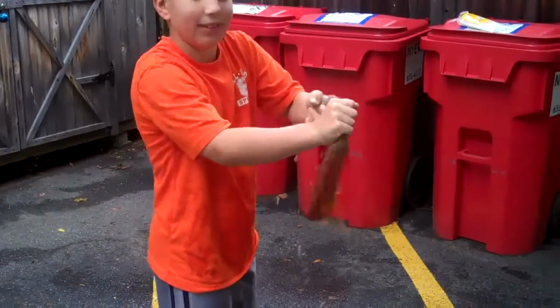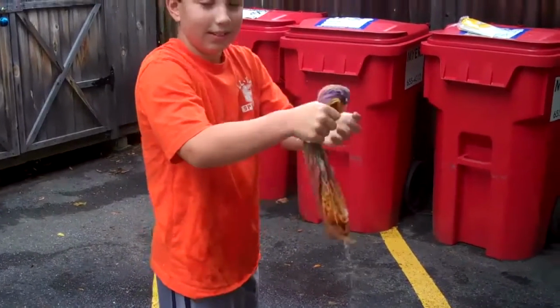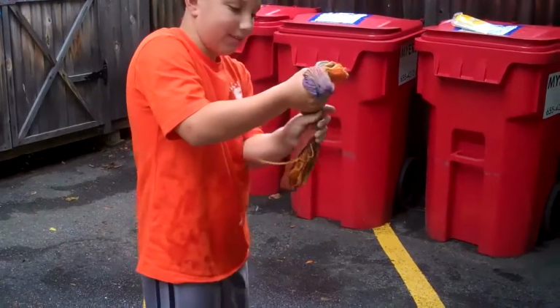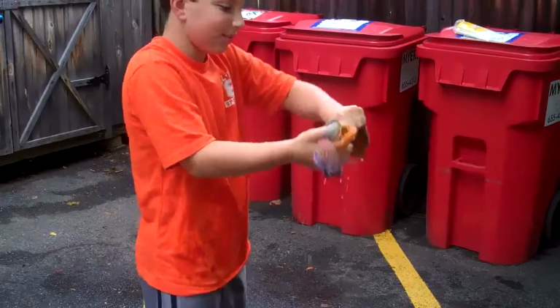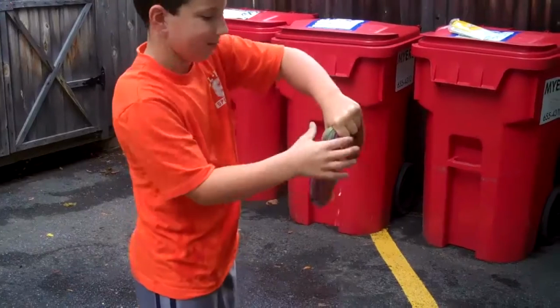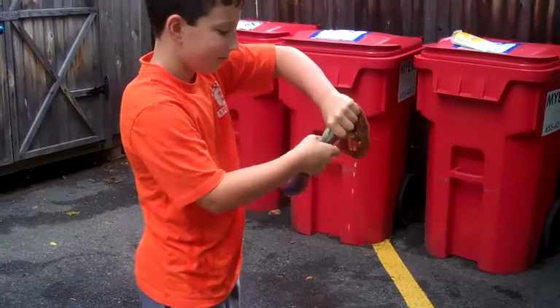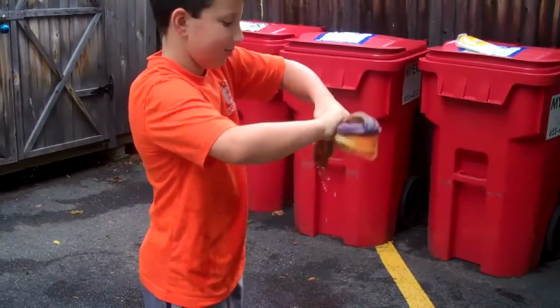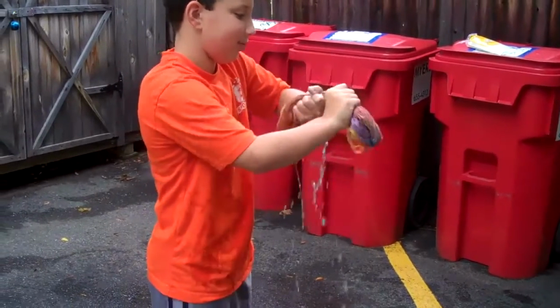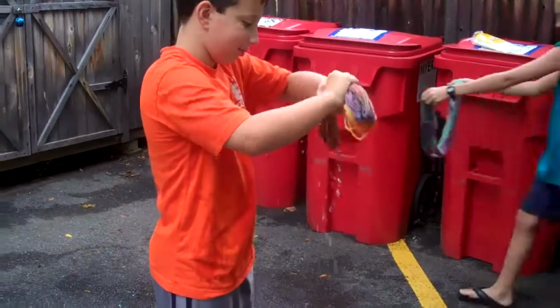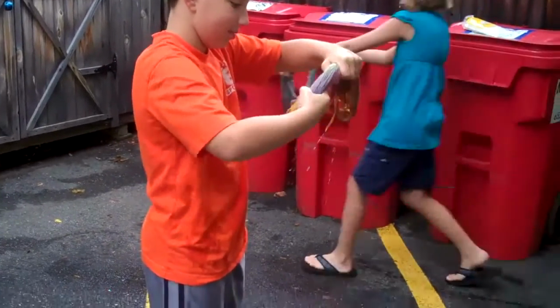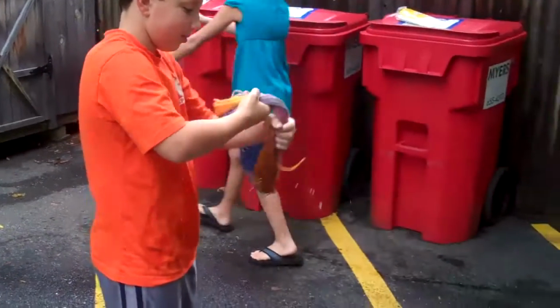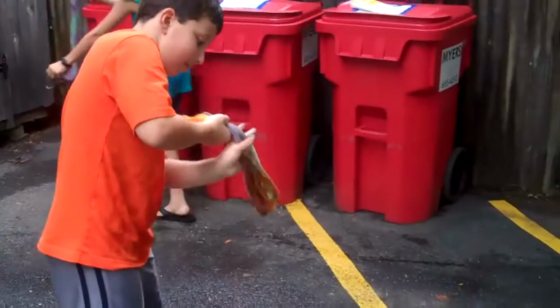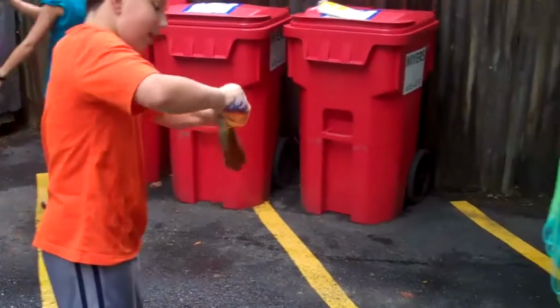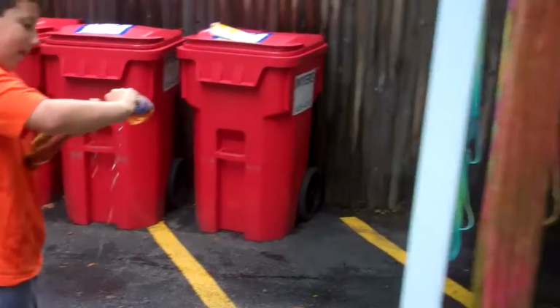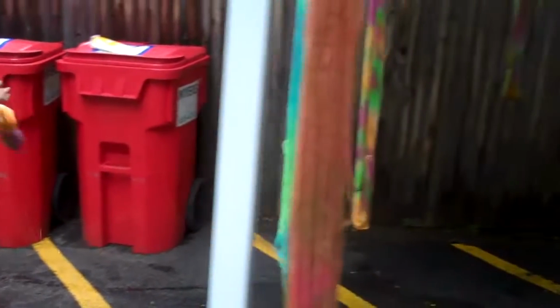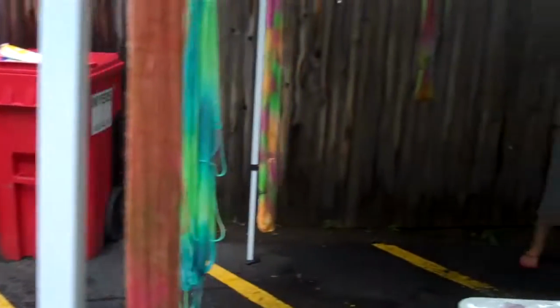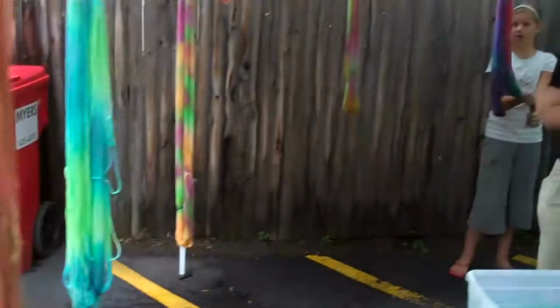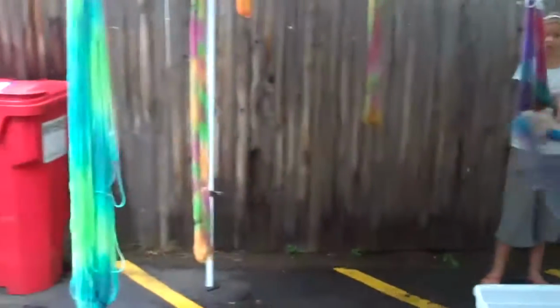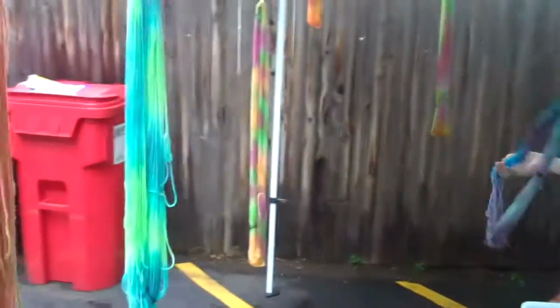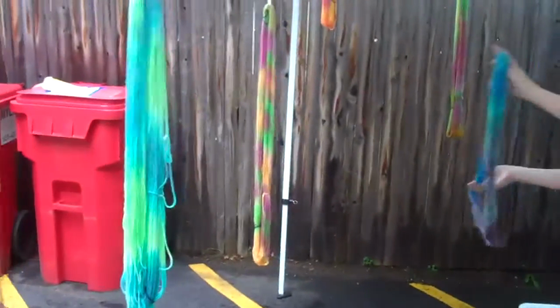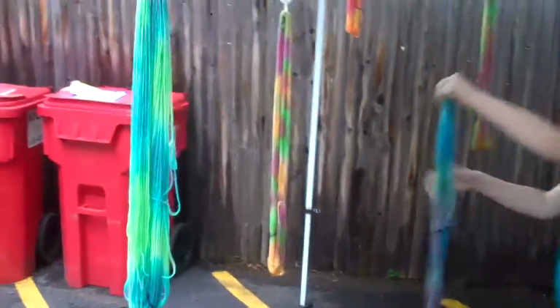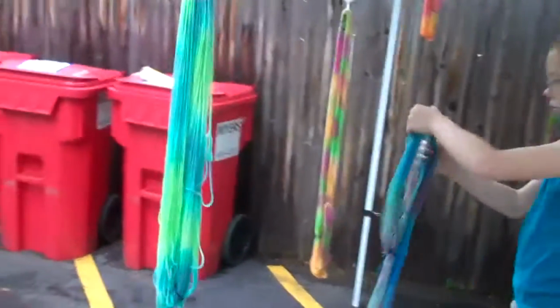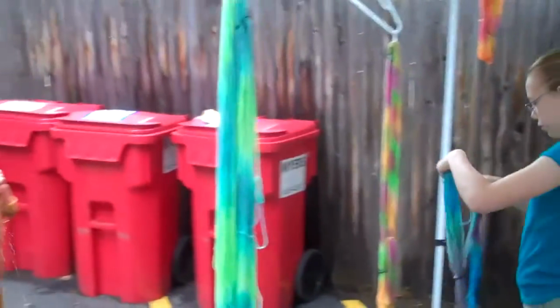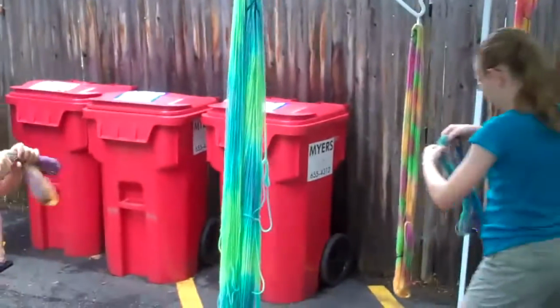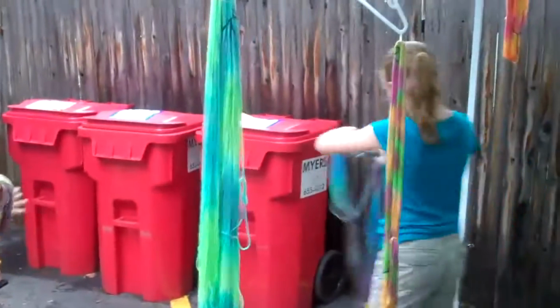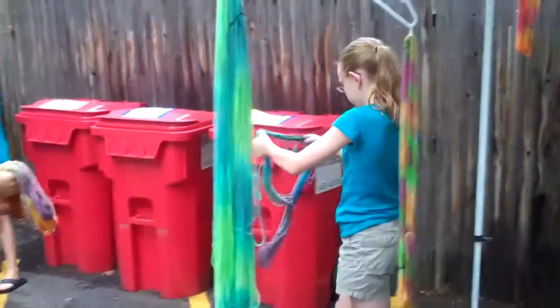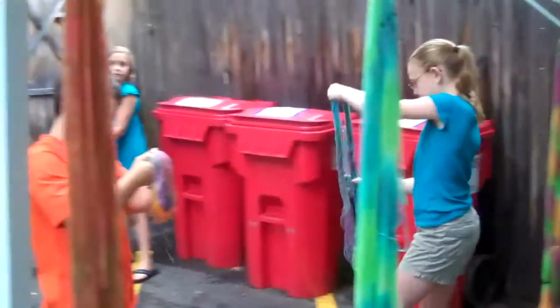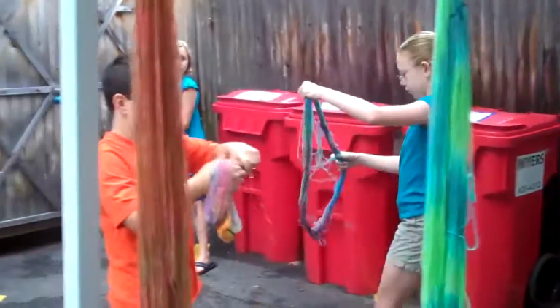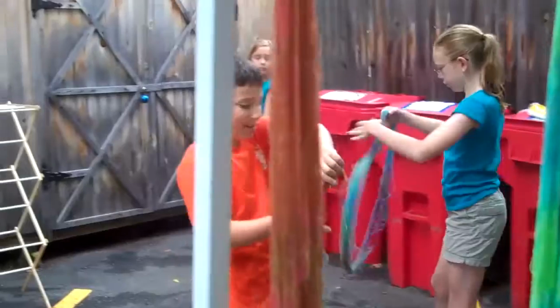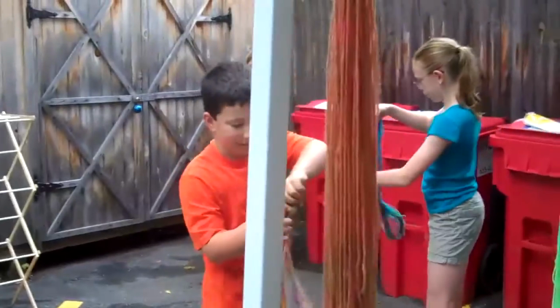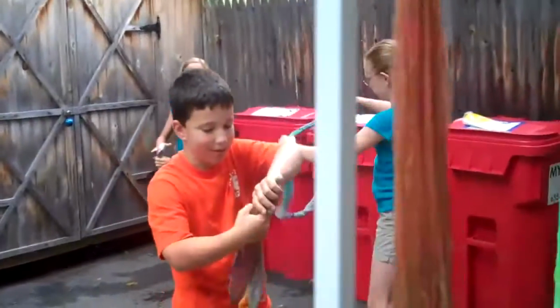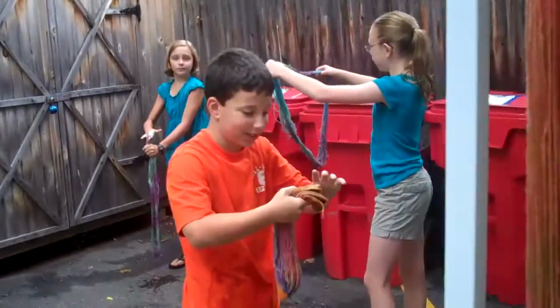You've got some purple in there. I thought you said it was all brown. That's not all brown. I made this accidentally a brownish color.